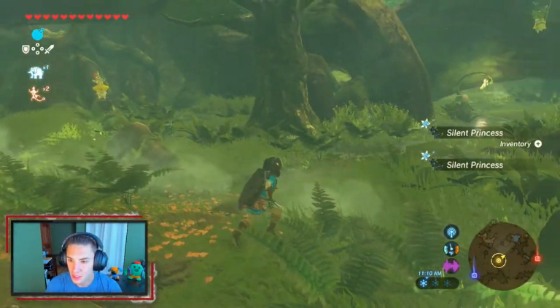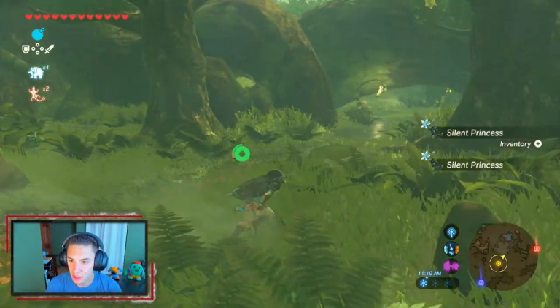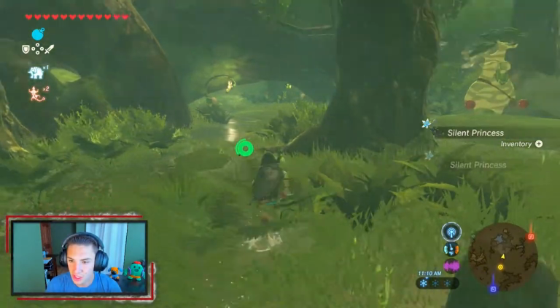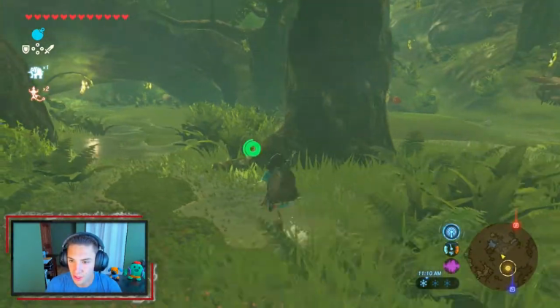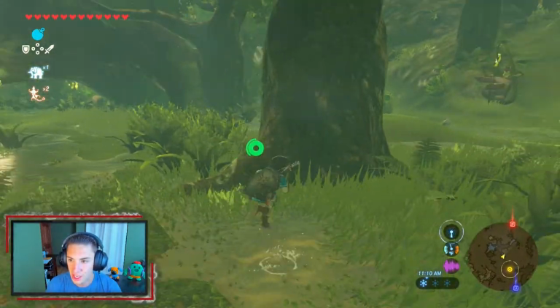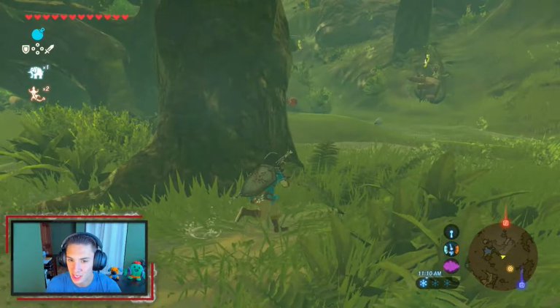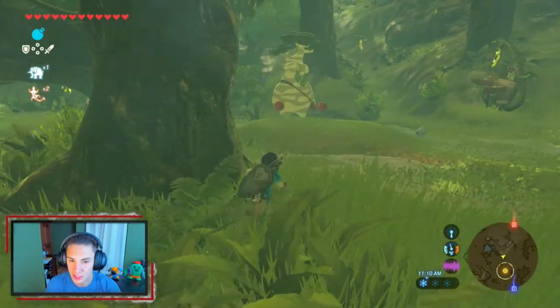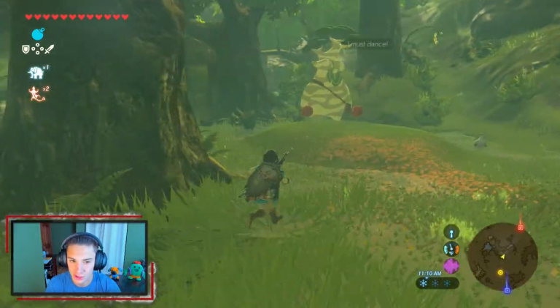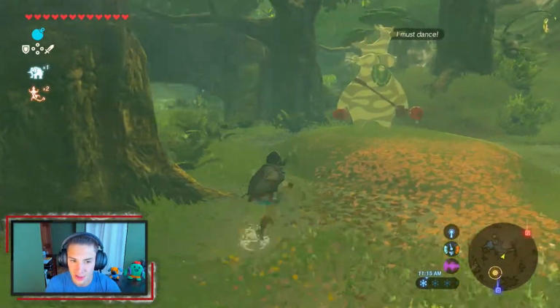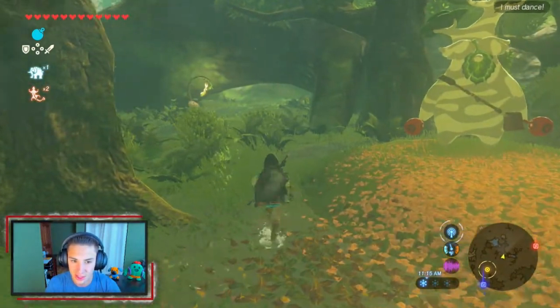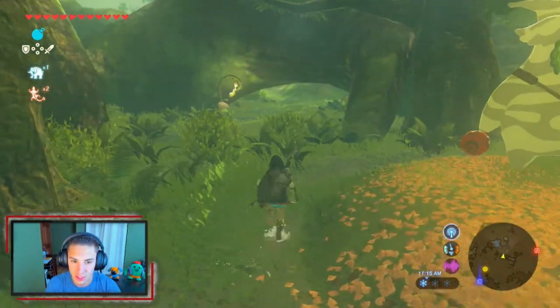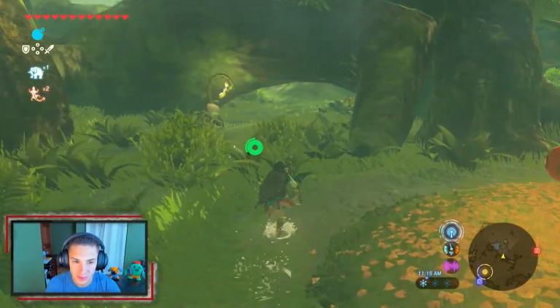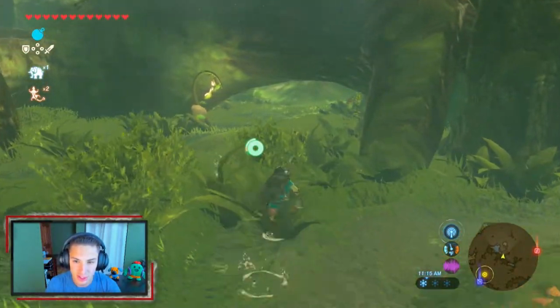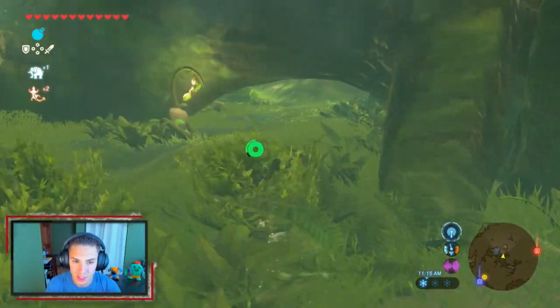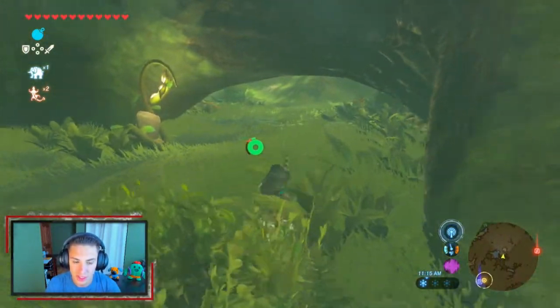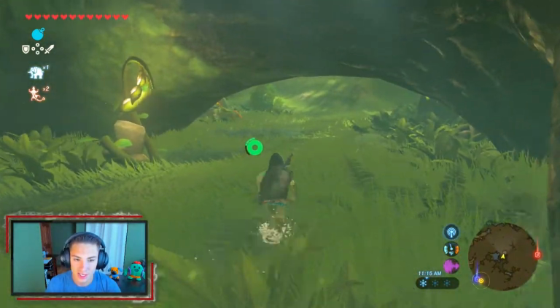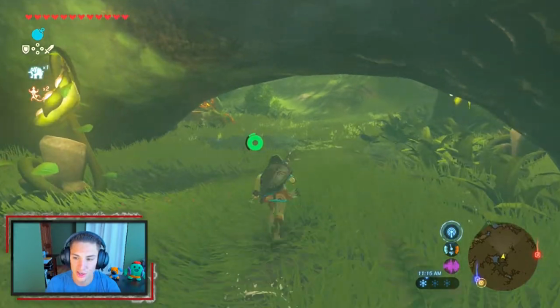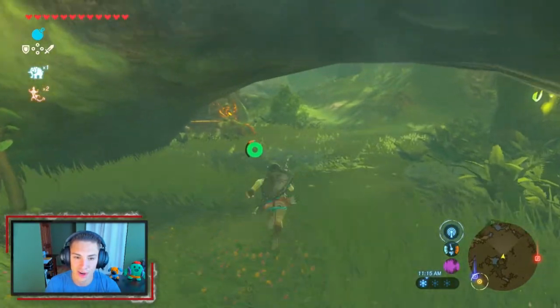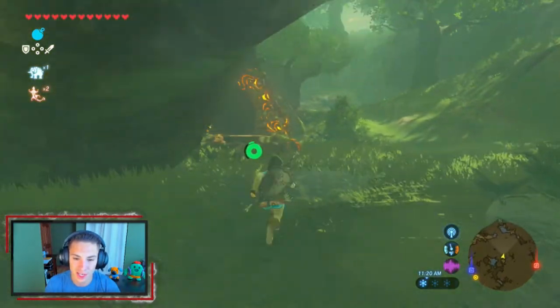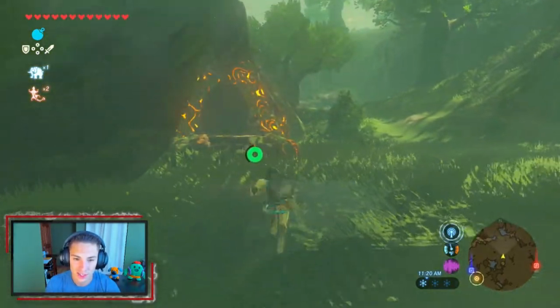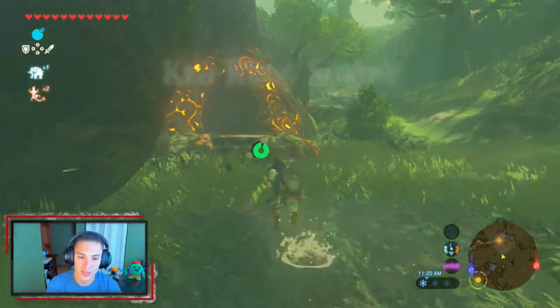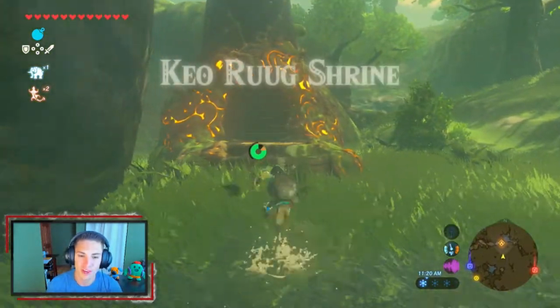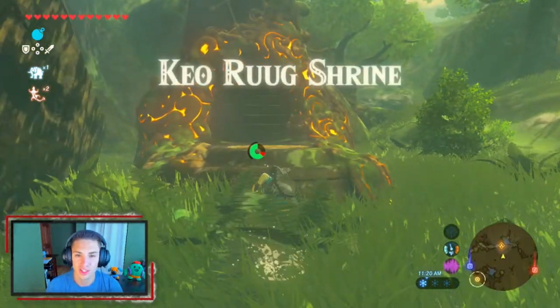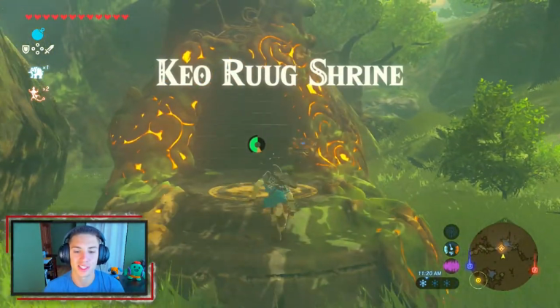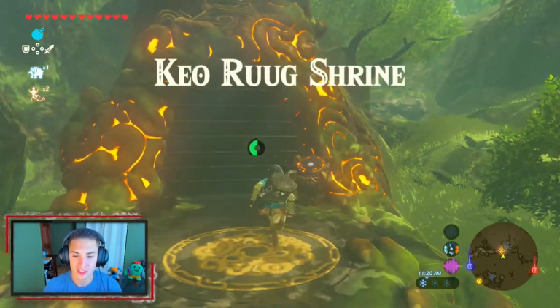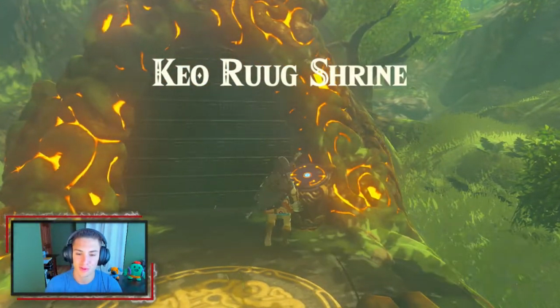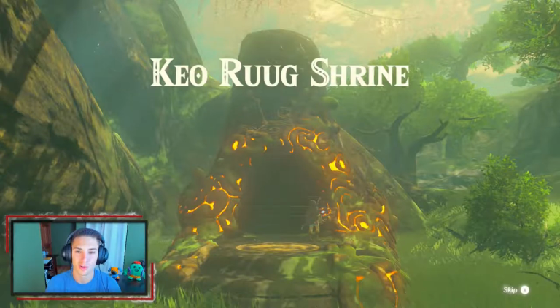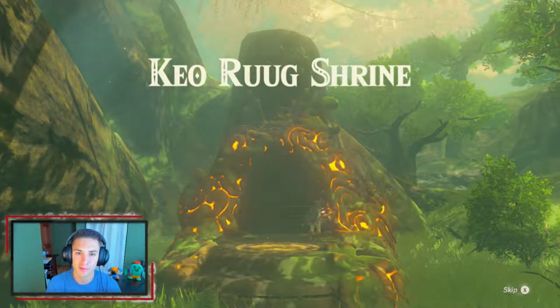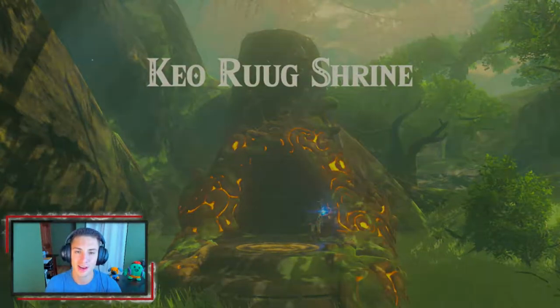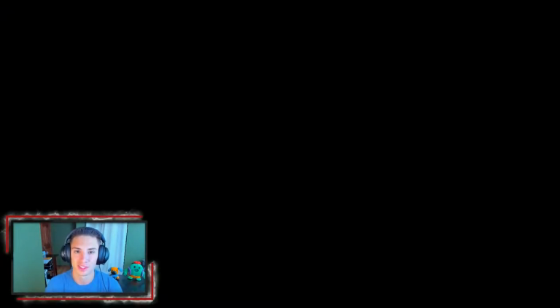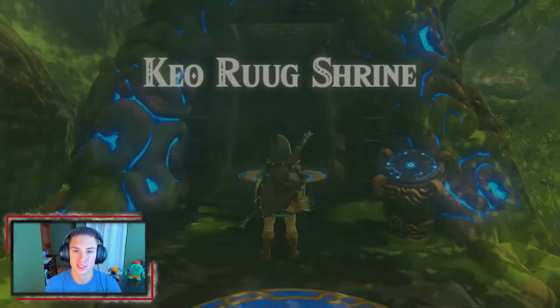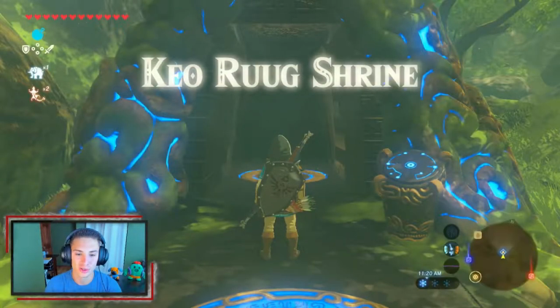There's a shrine chilling over here, and Hestu is right here in the Korok Forest now. This is a great spot because once we have the shrine unlocked, we can always fast travel here whenever we want to upgrade our weapons with Hestu.